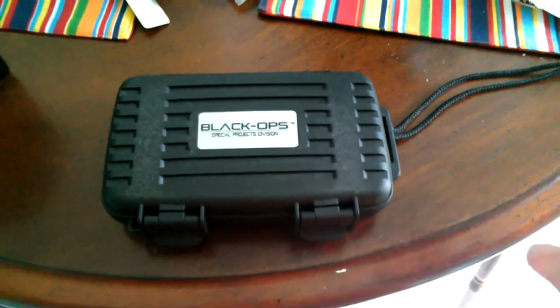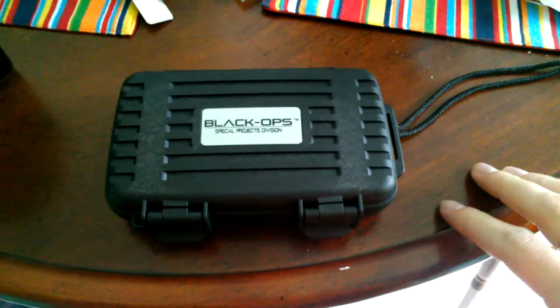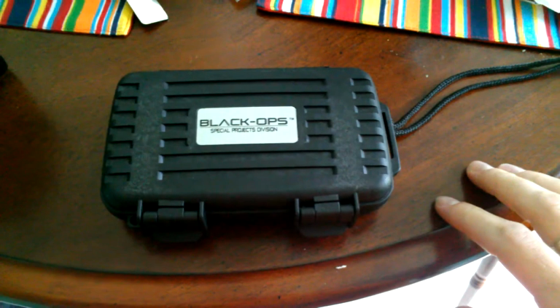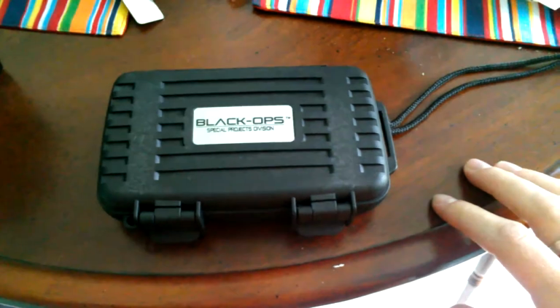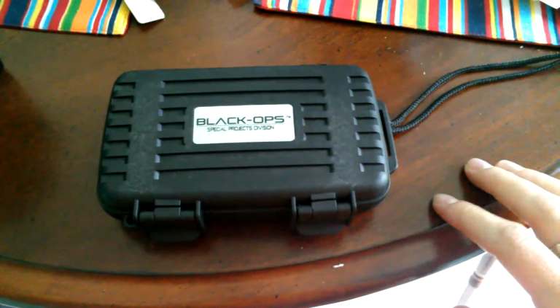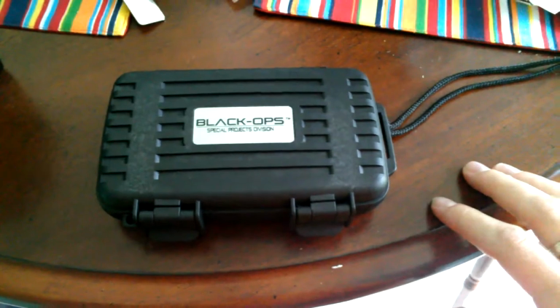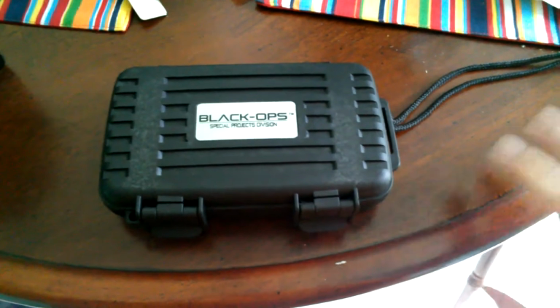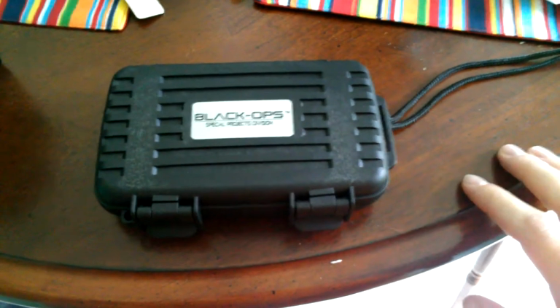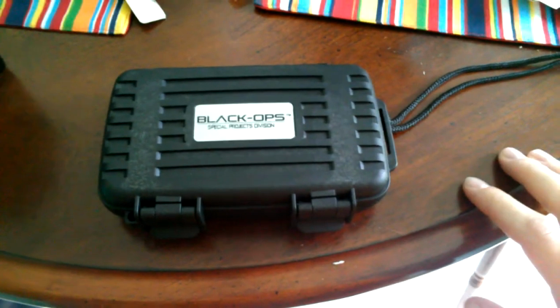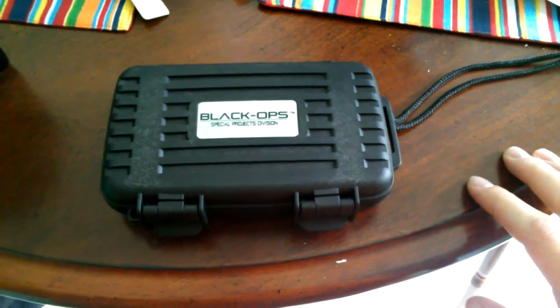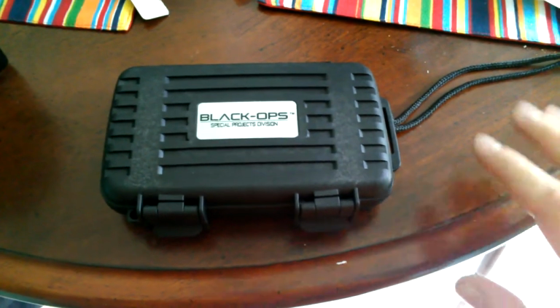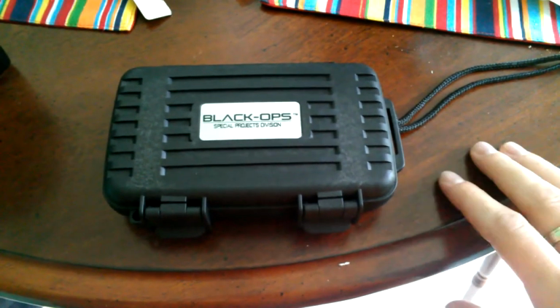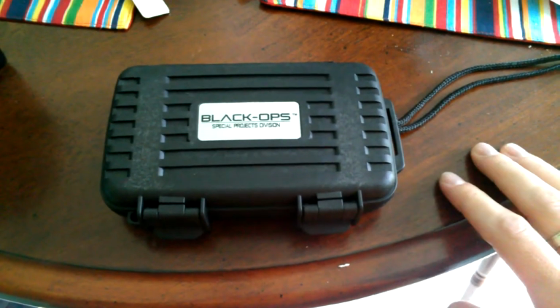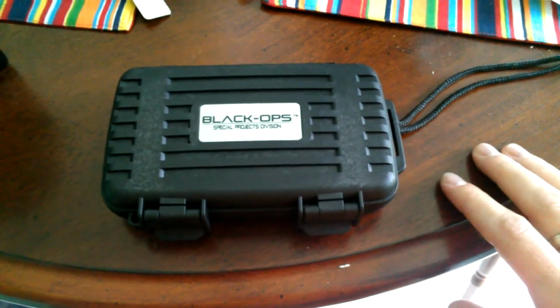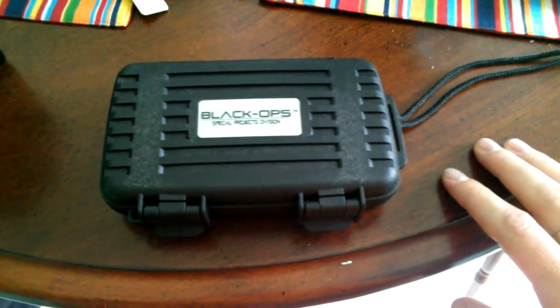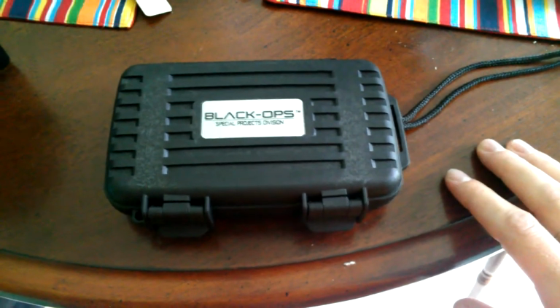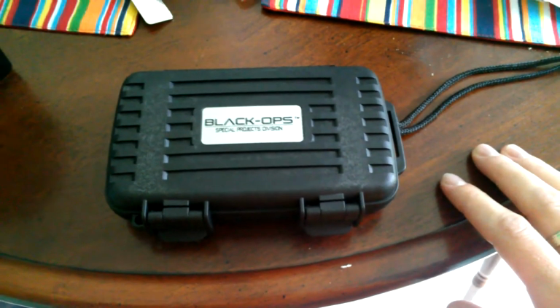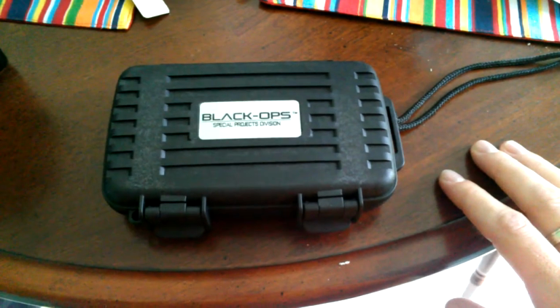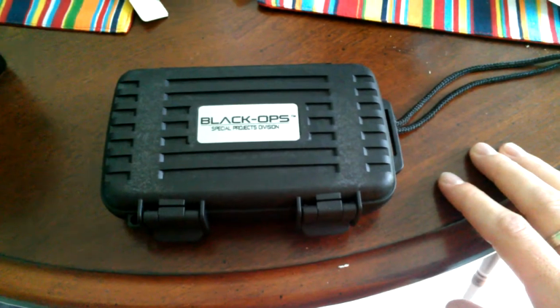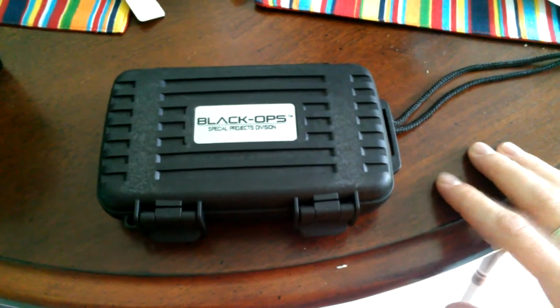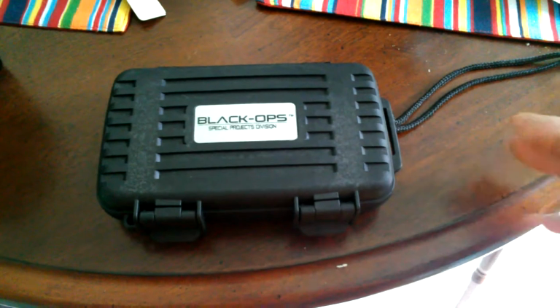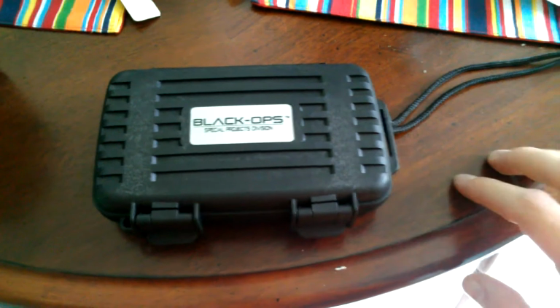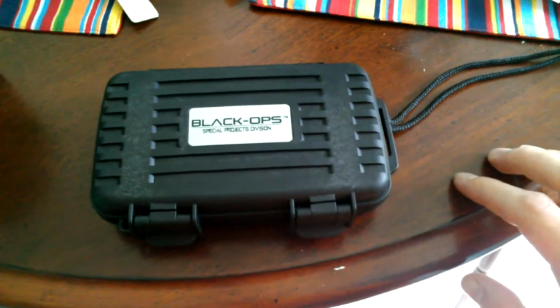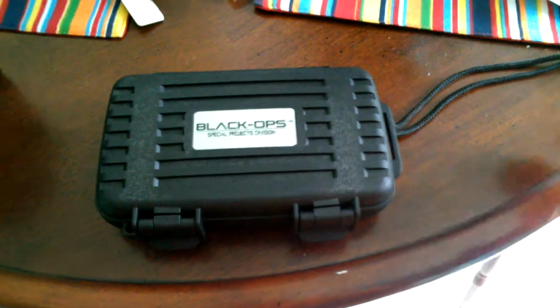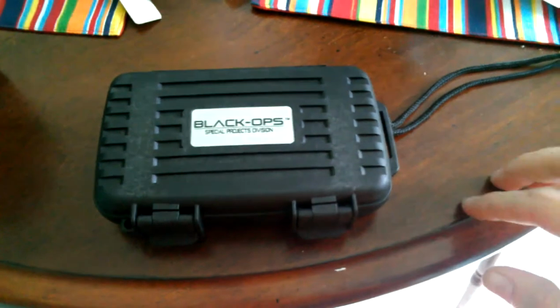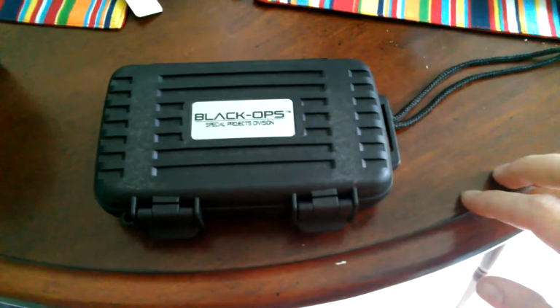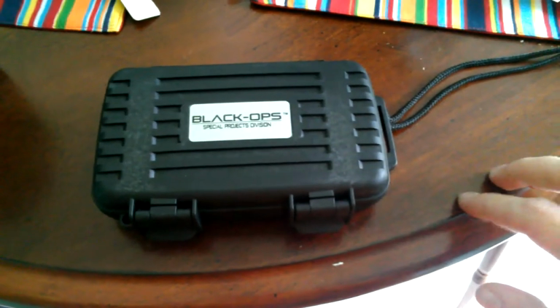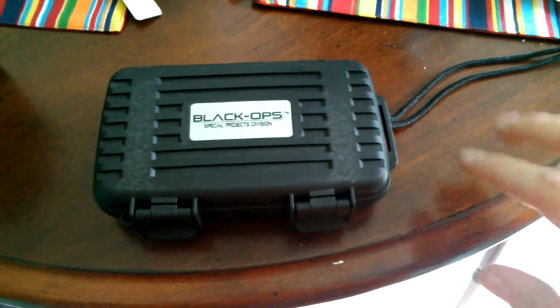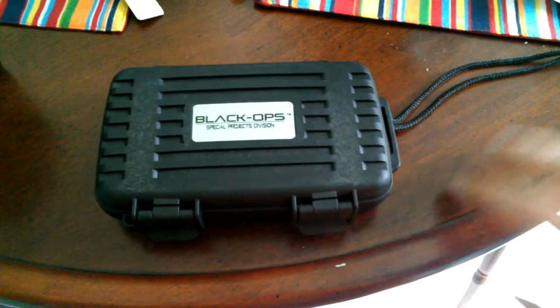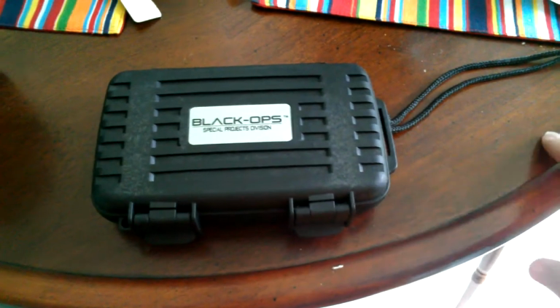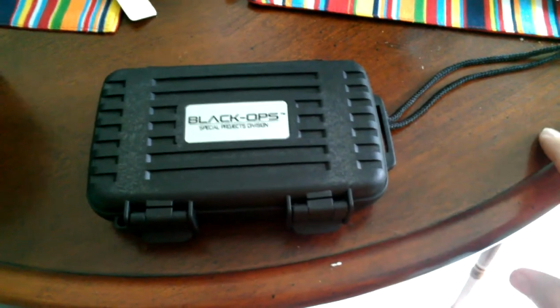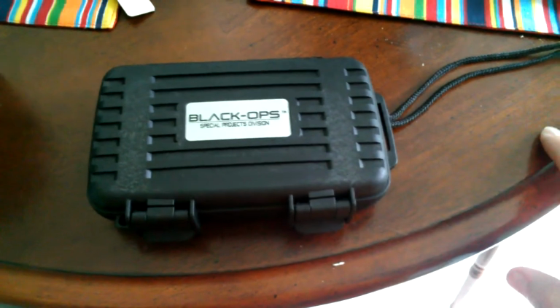They got back to me really fast. They said yeah, our warranty will cover this, we'll take care of it for you. They said please send us your old one and then we'll get a new one out to you.